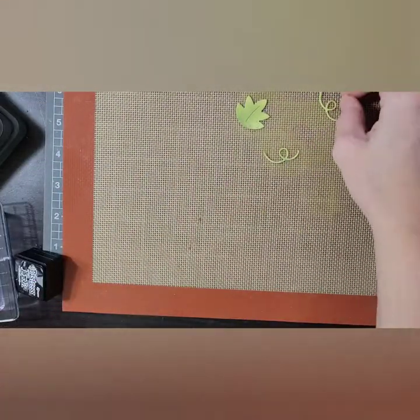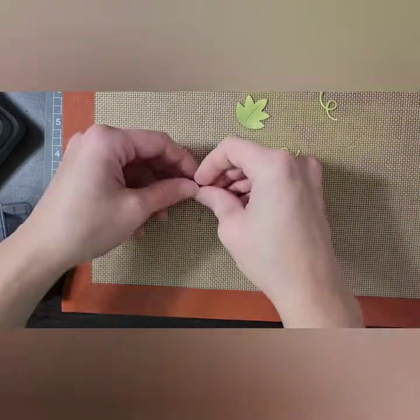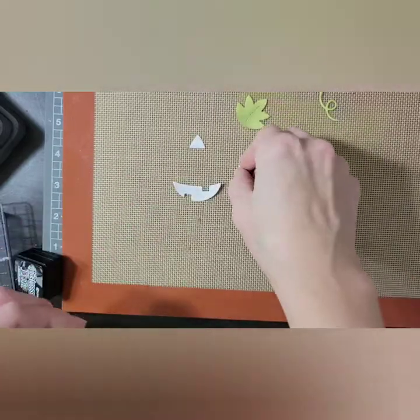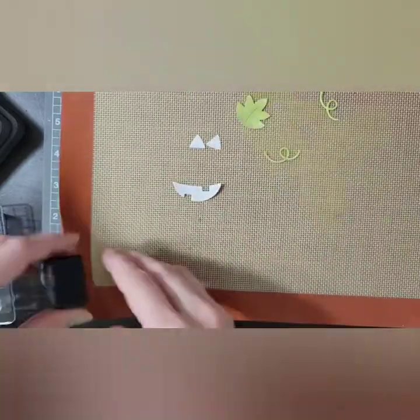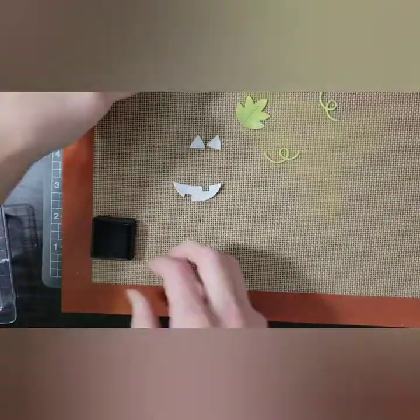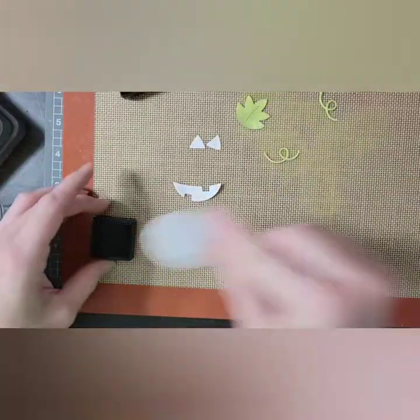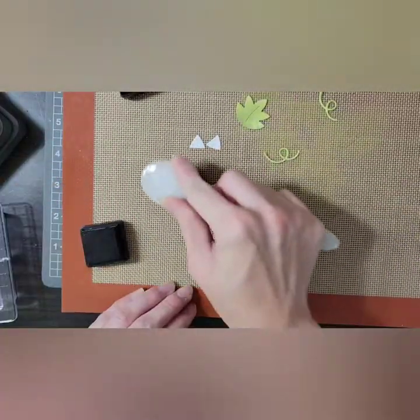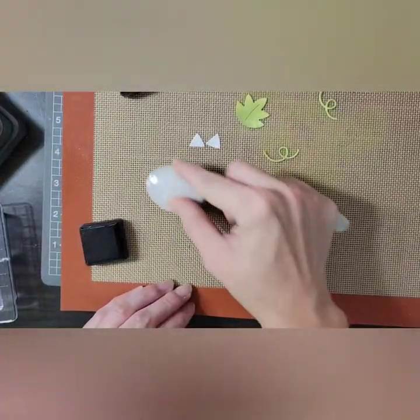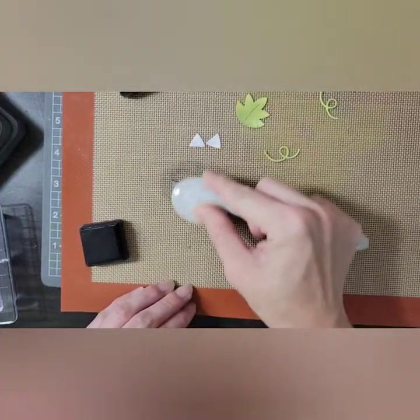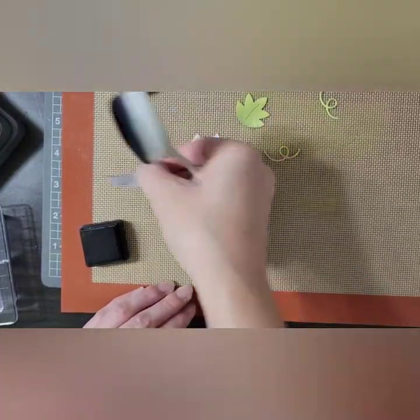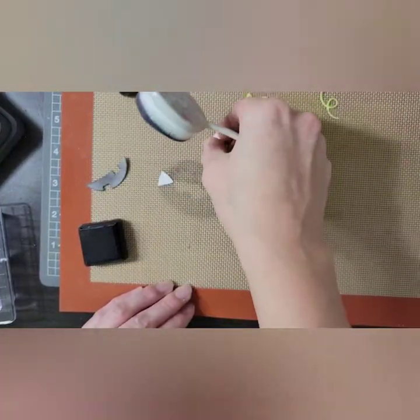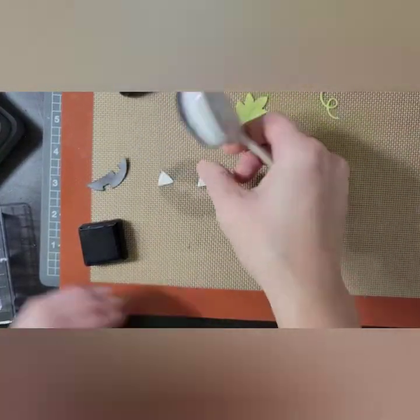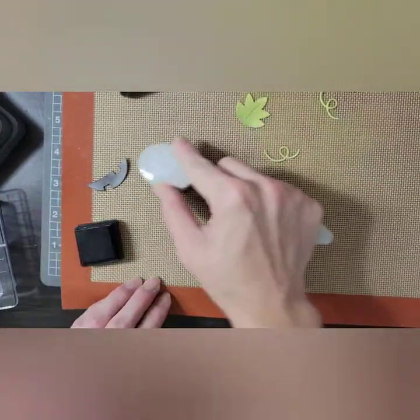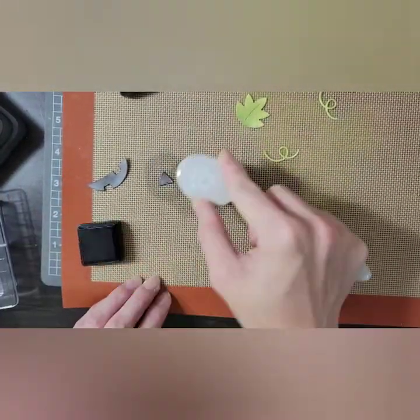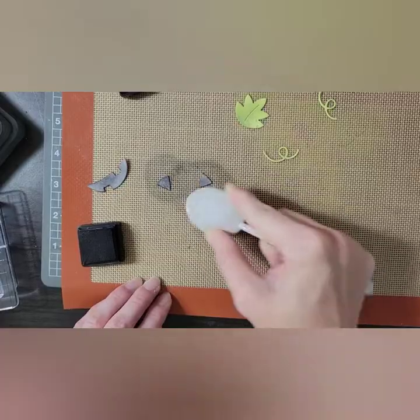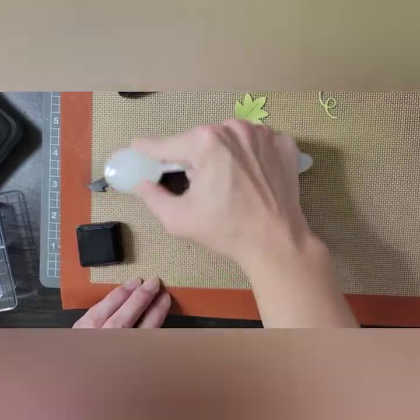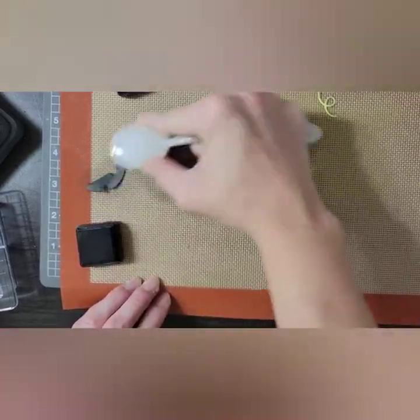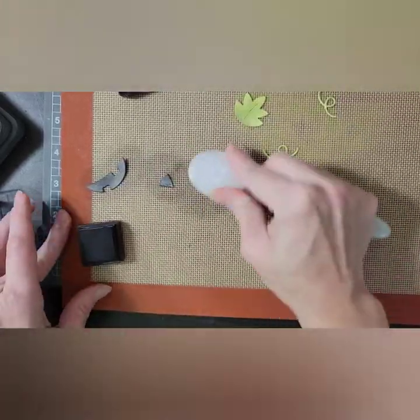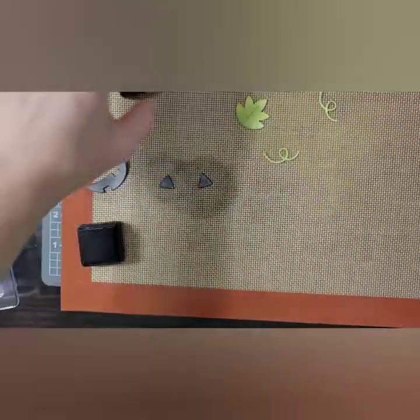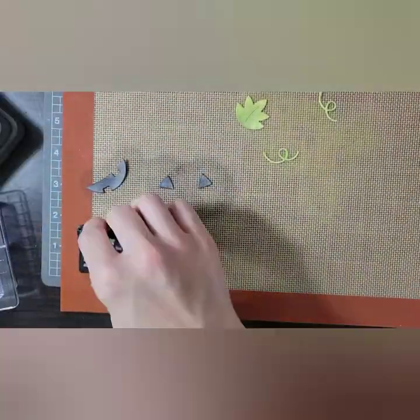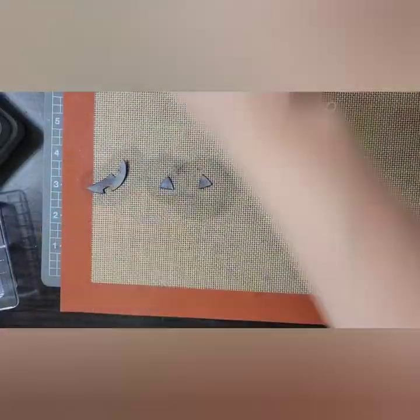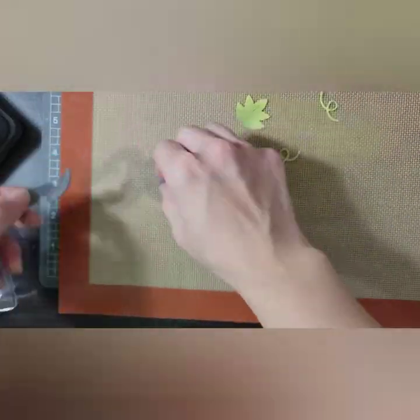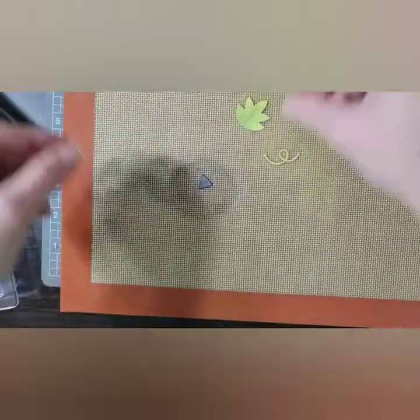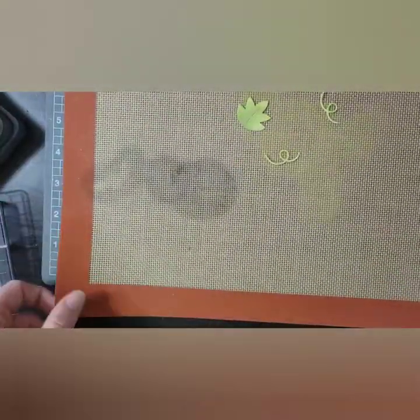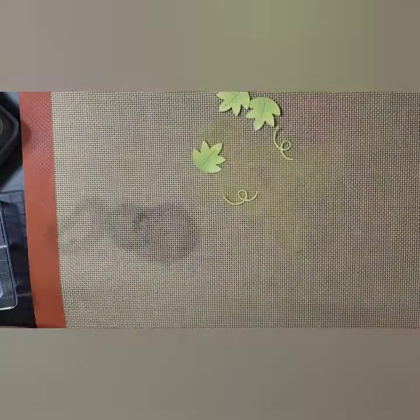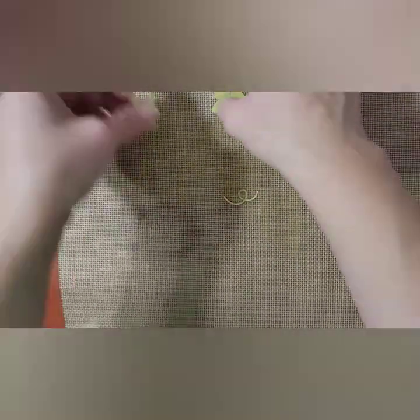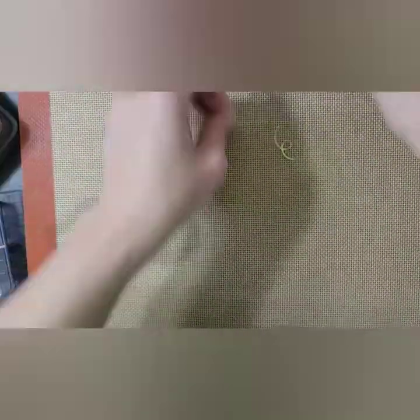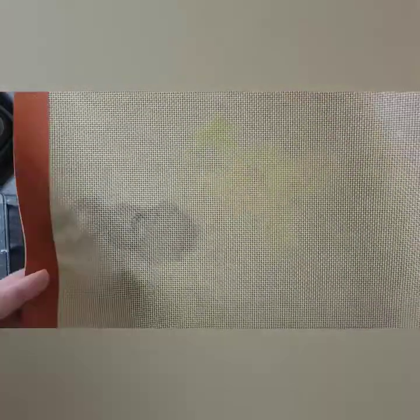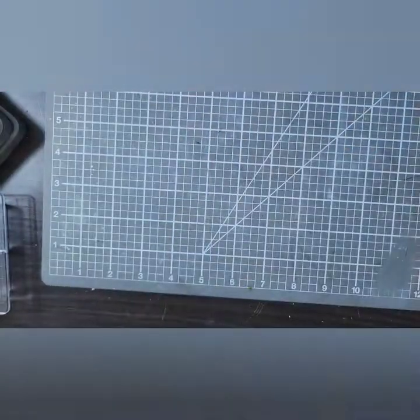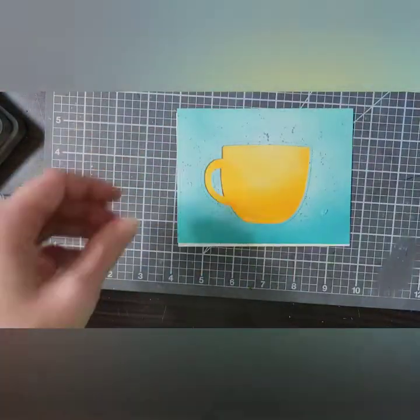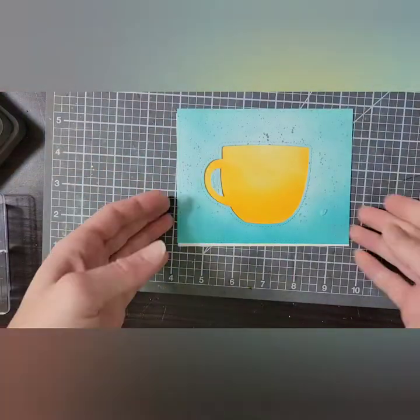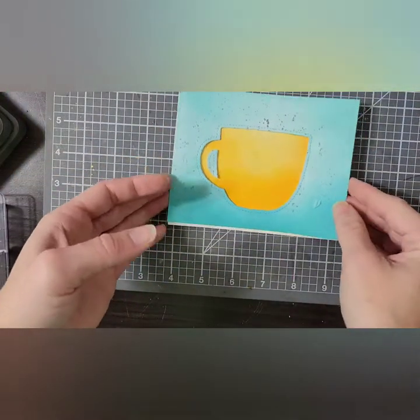From that same die set, I have the little jack-o-lantern face, and I'm just taking my black soot distress ink and inking up the little pieces. I could have die cut this from black card stock, but I don't usually have a lot of black card stock, so ink it was.